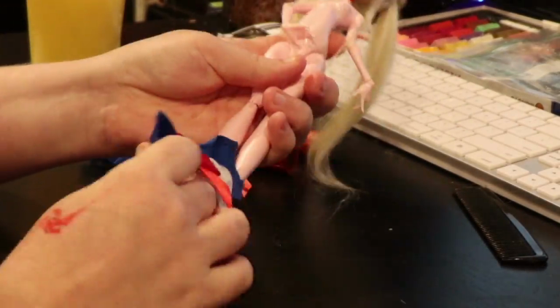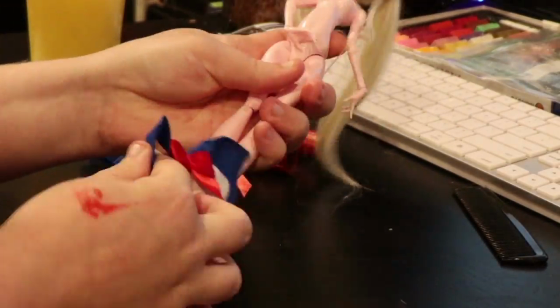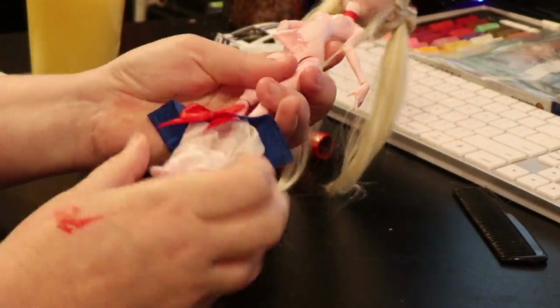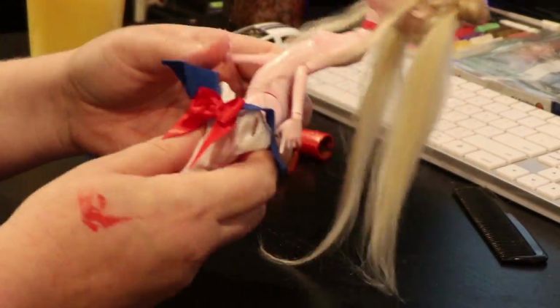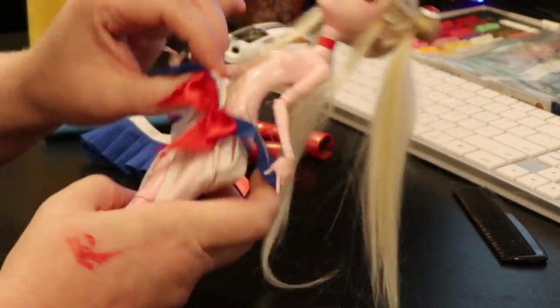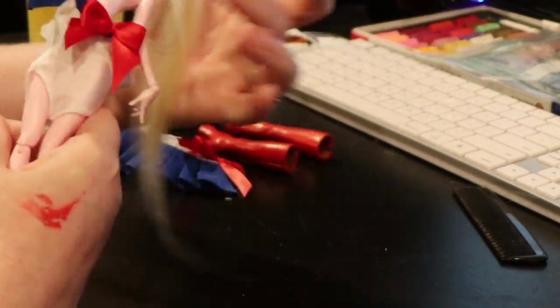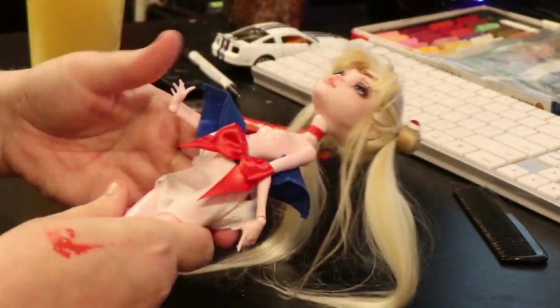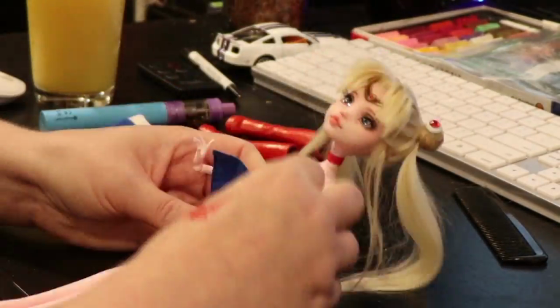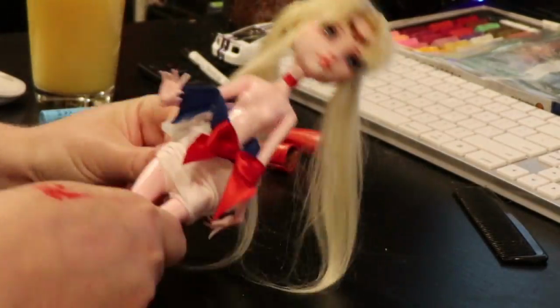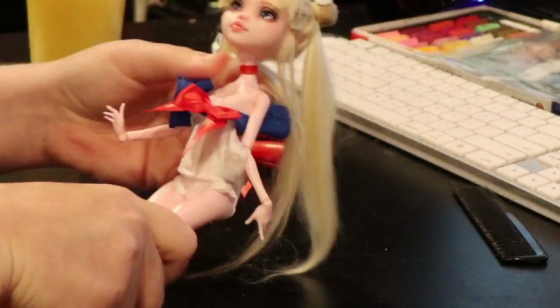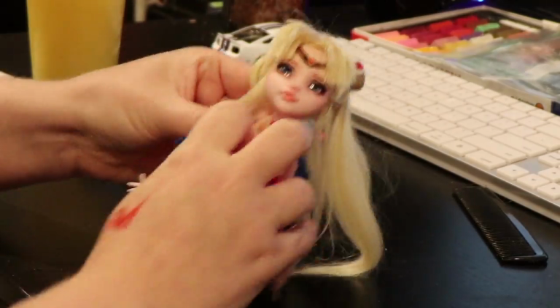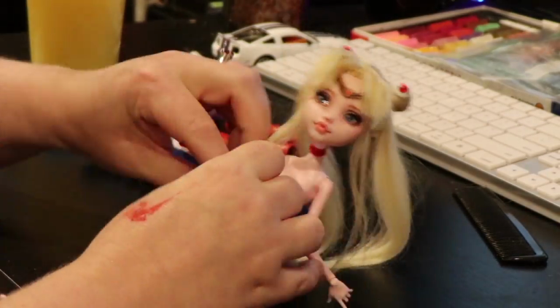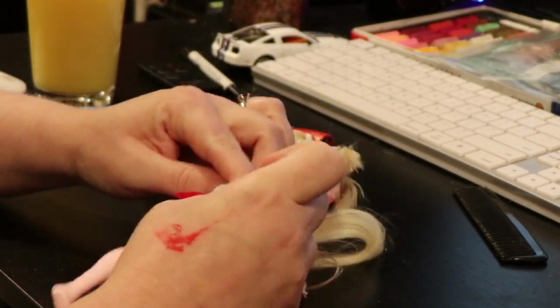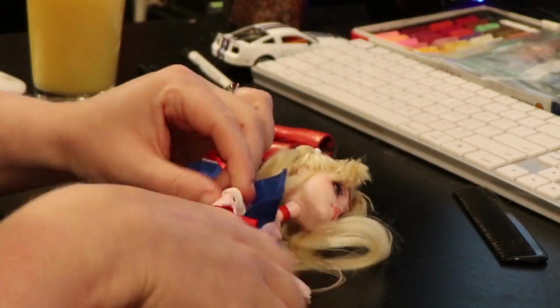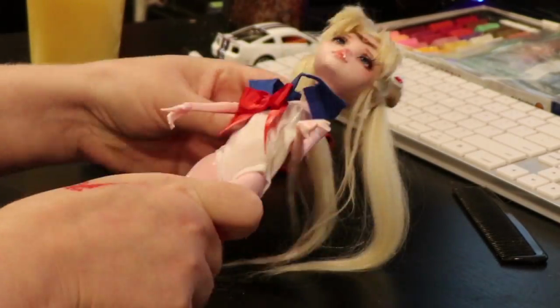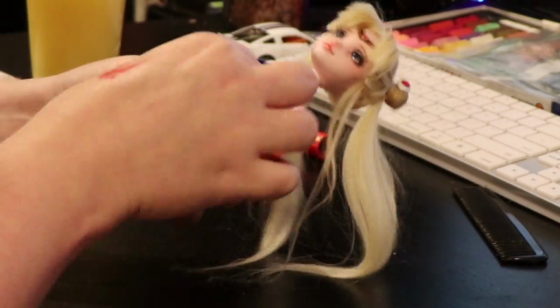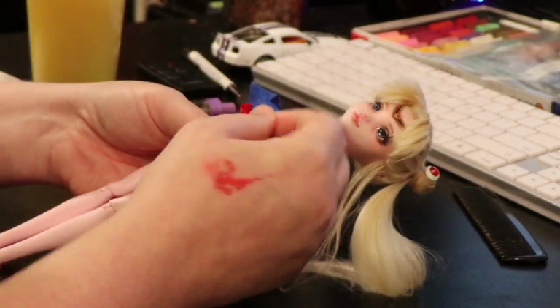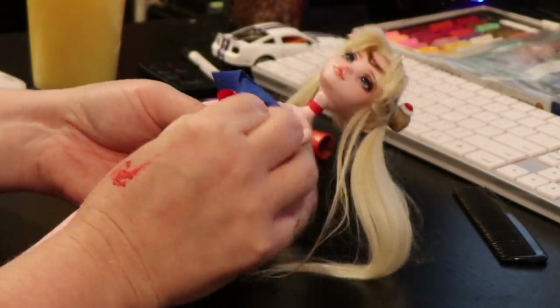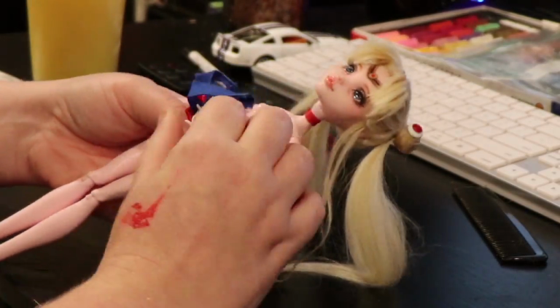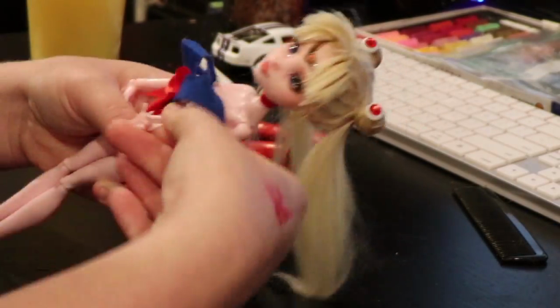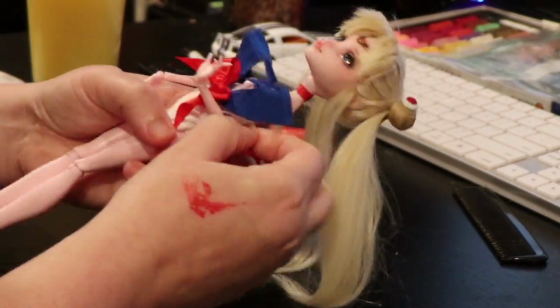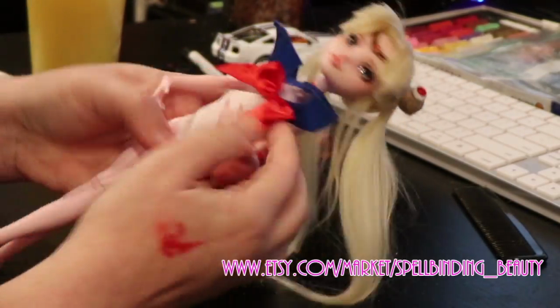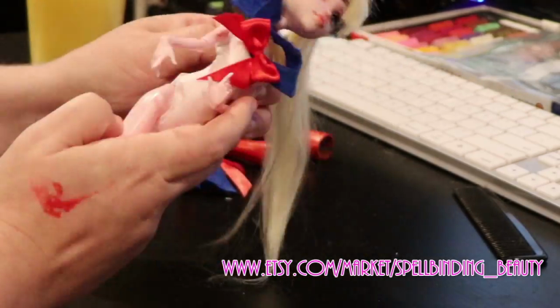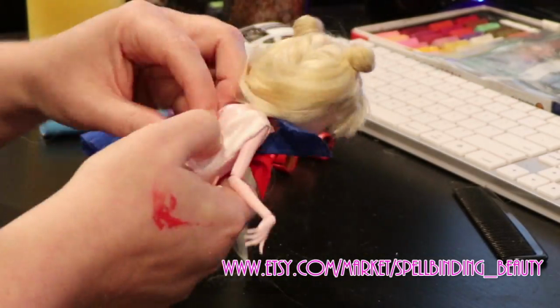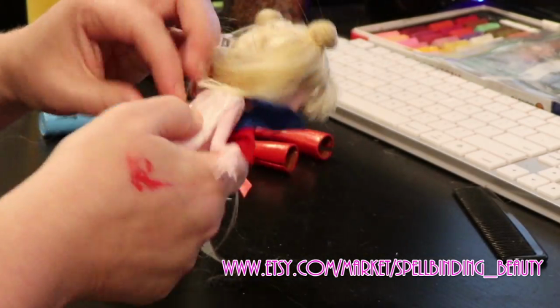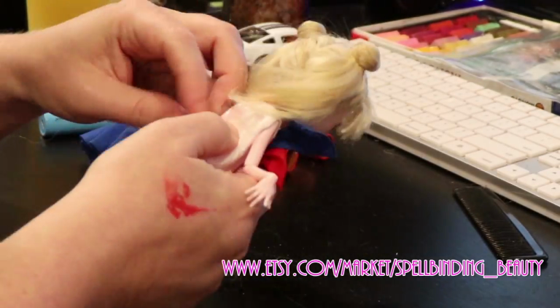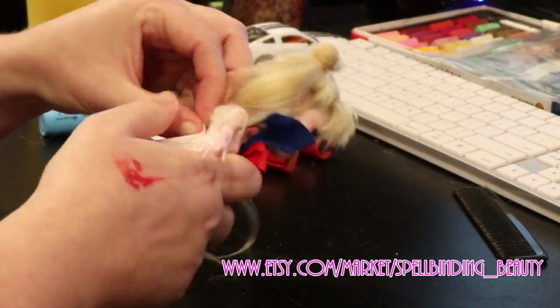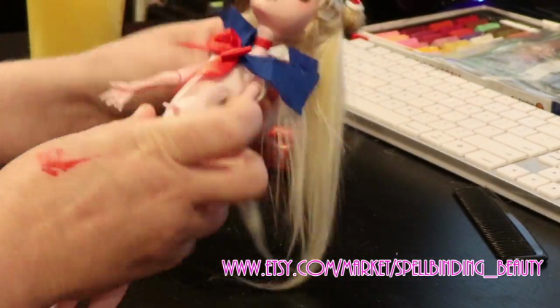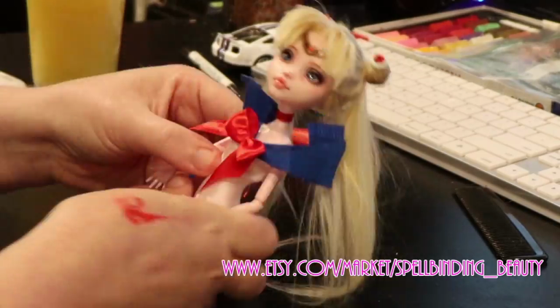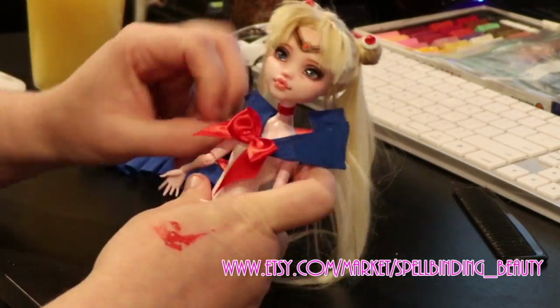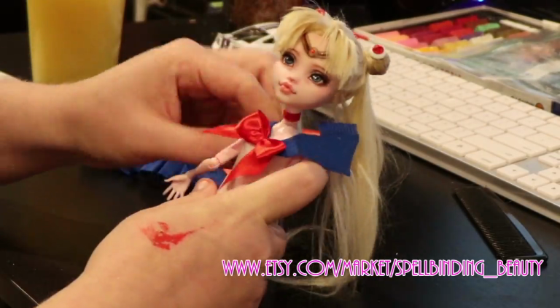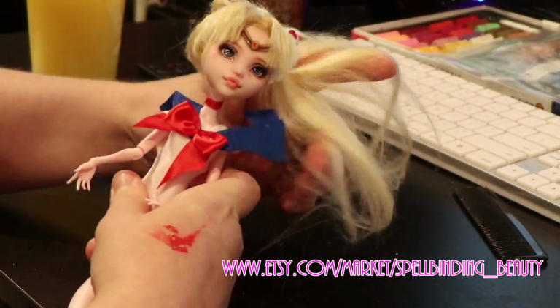Let's get started on the clothes. The basic sailor outfit was made by the wonderful Spellbinding Beauty Store — please check out their Etsy page. It's so fantastic.